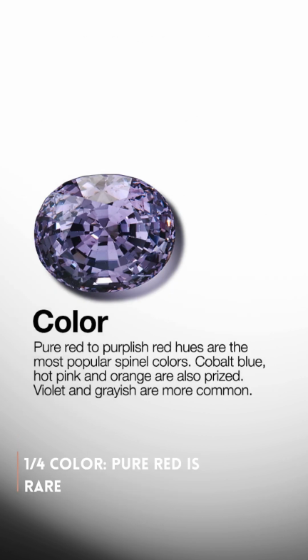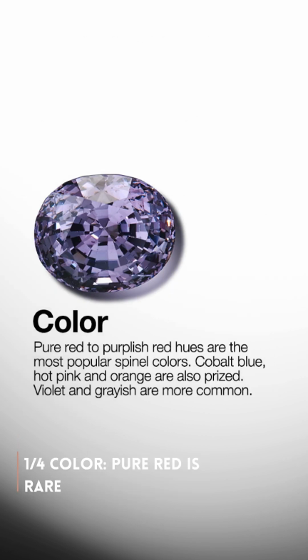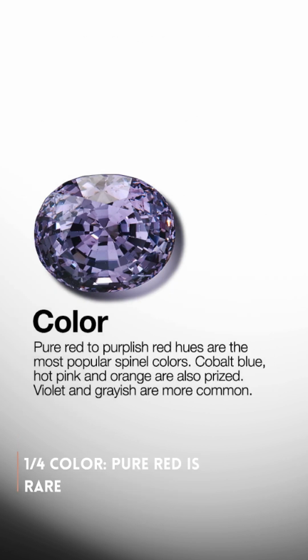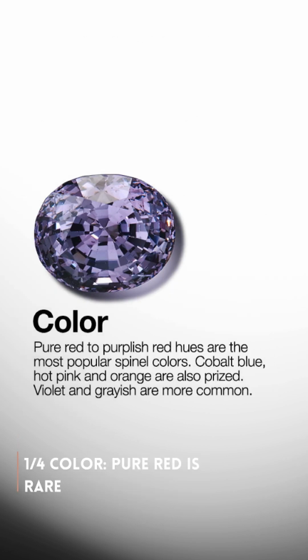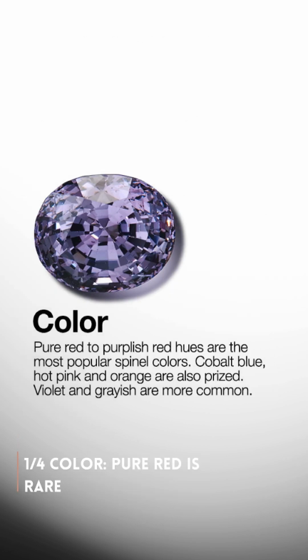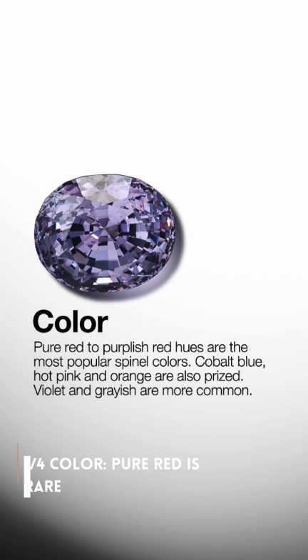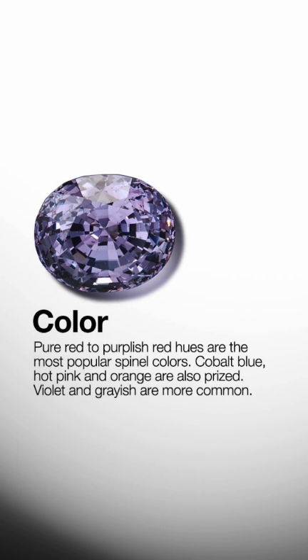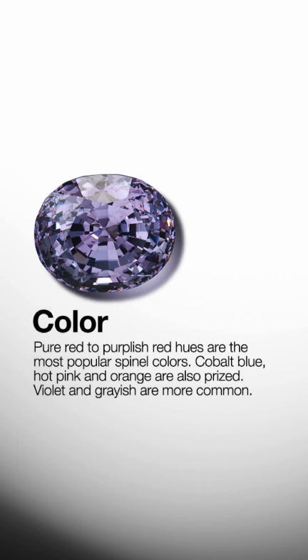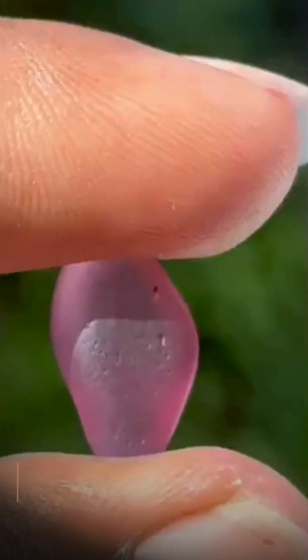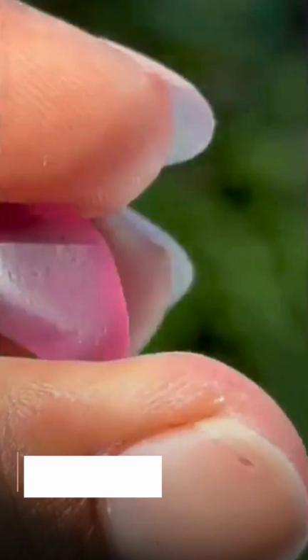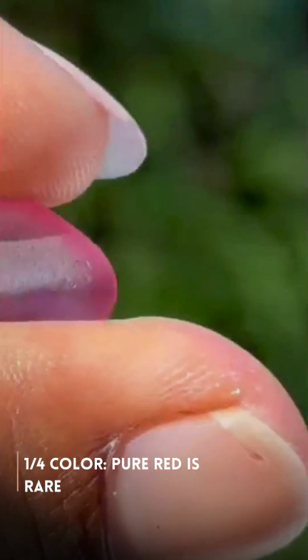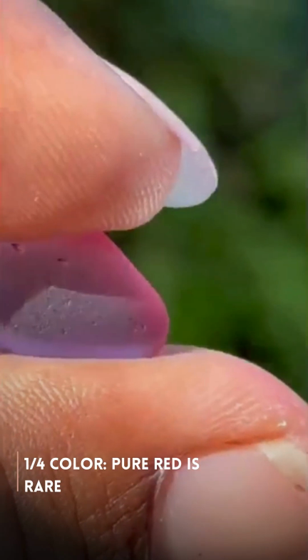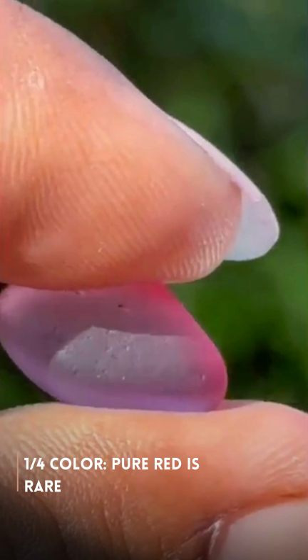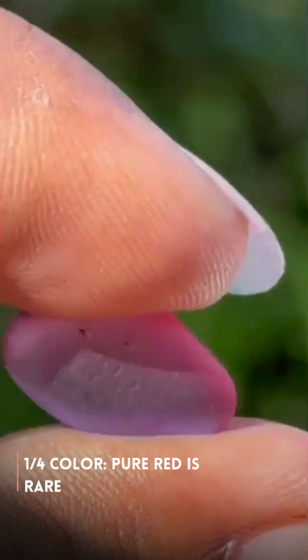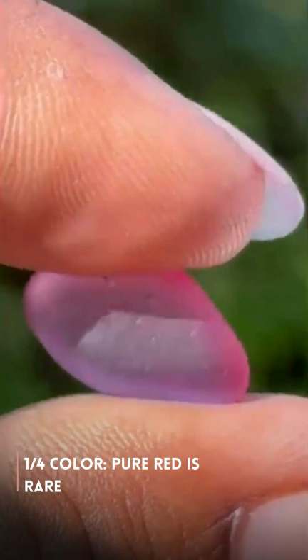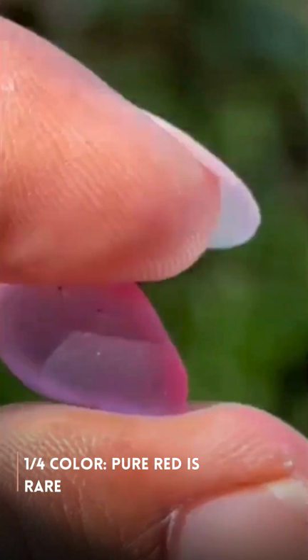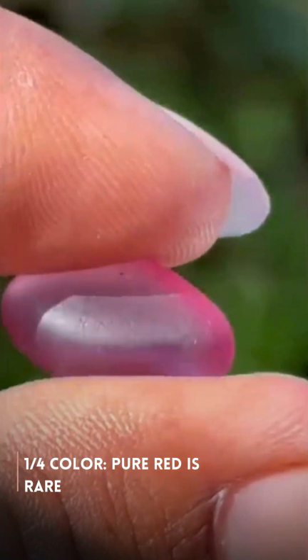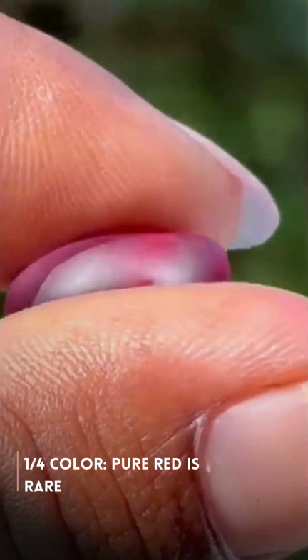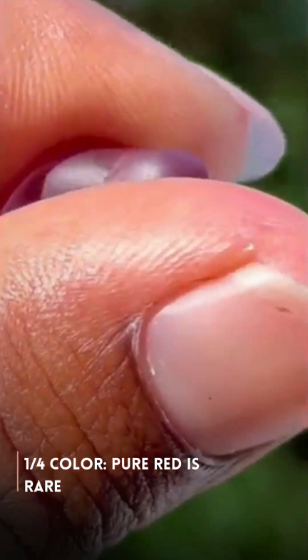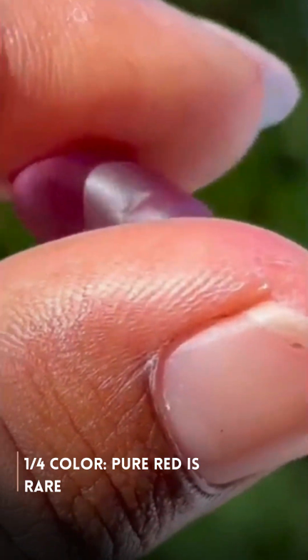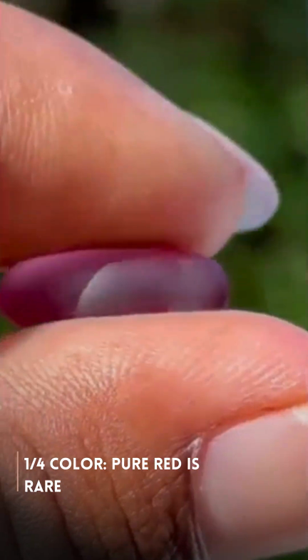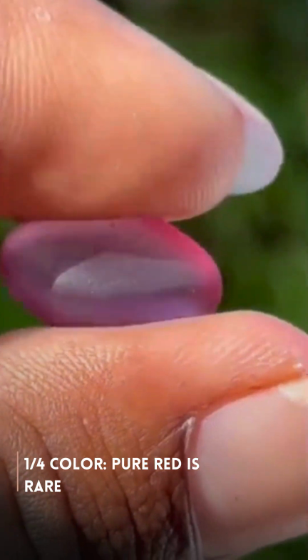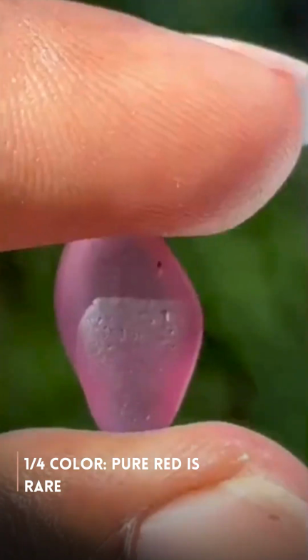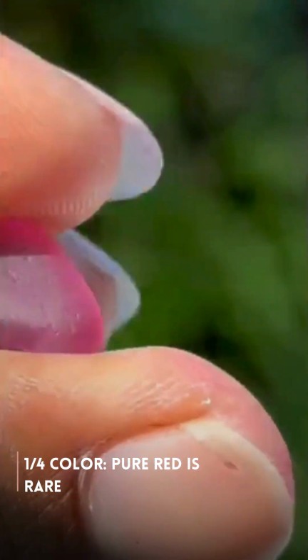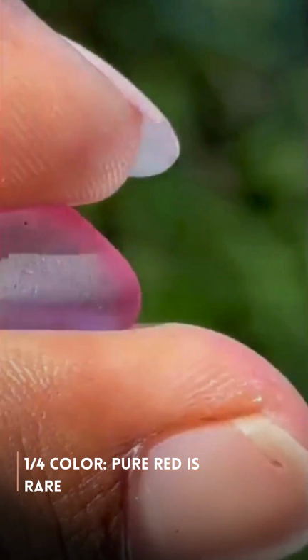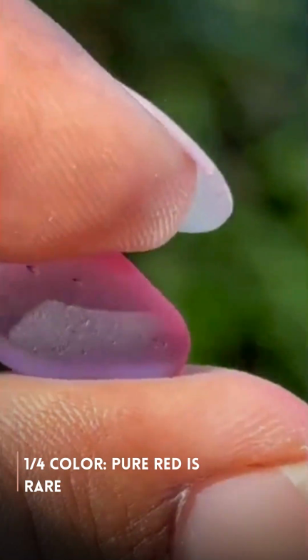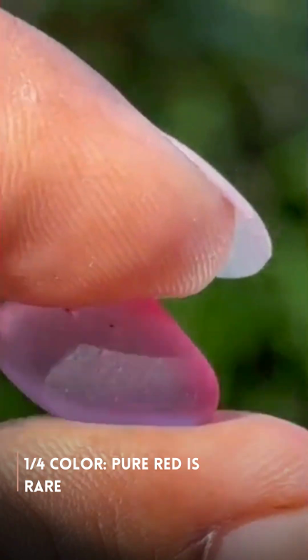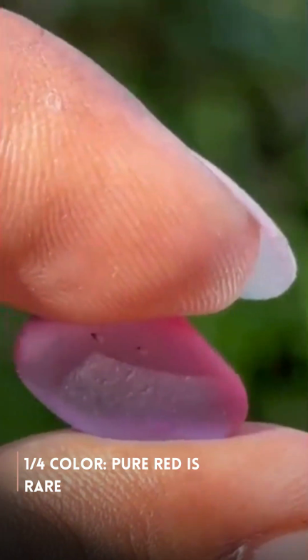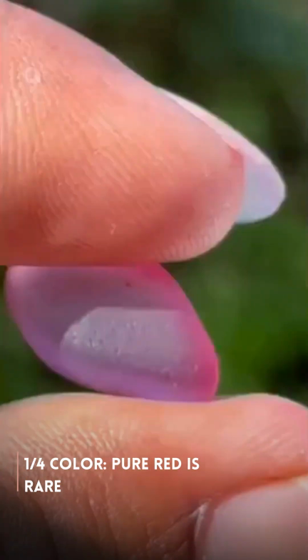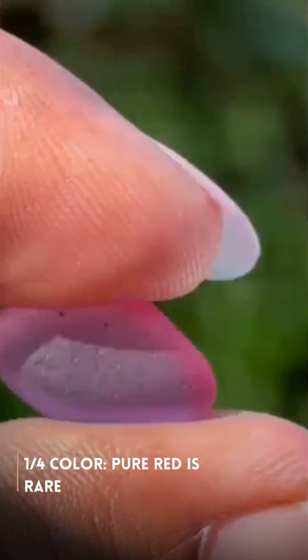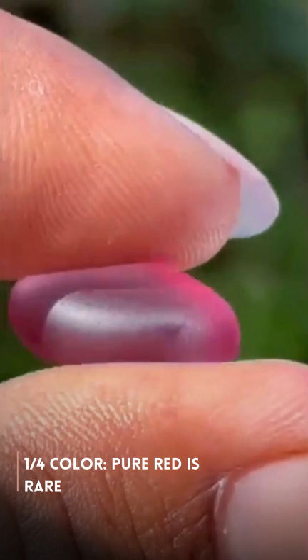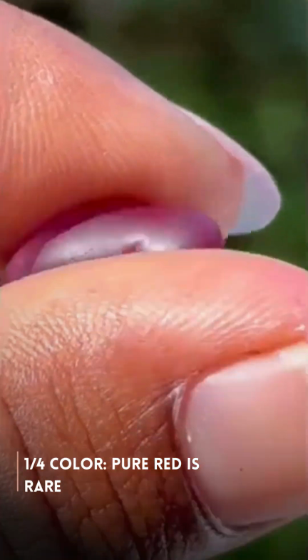First, color. The rarest and most prized spinels are pure red to purplish red. Cobalt blue is another top-tier shade.